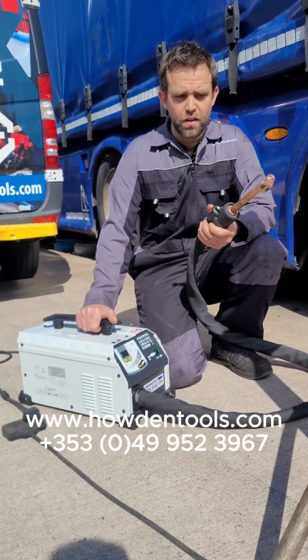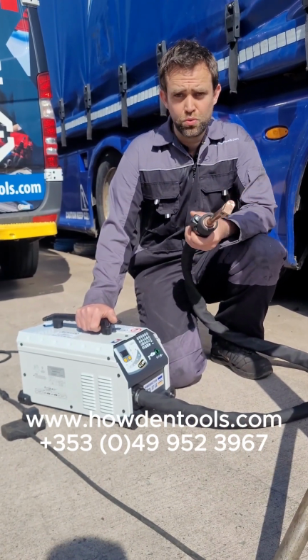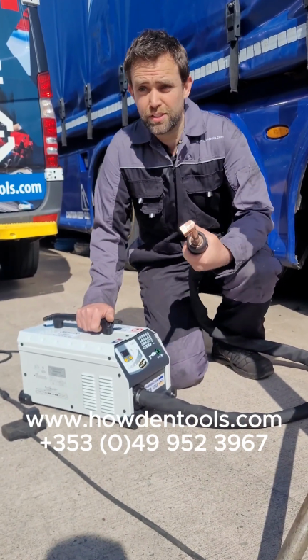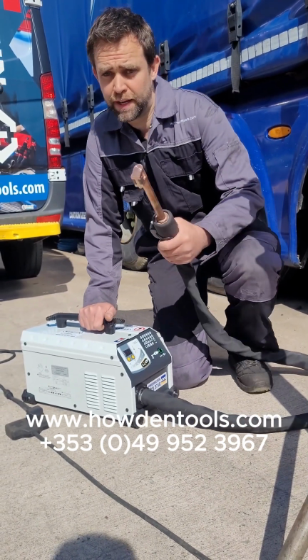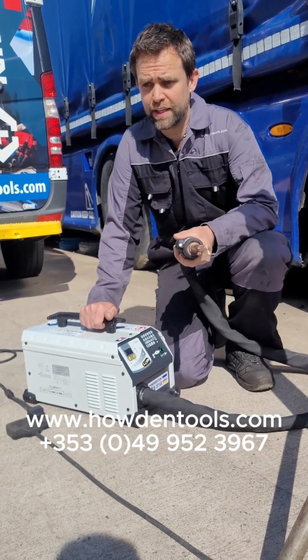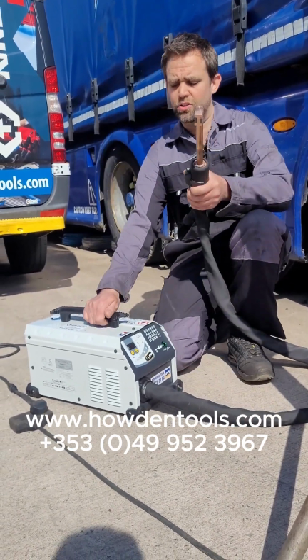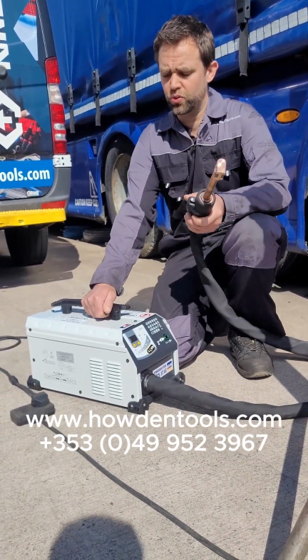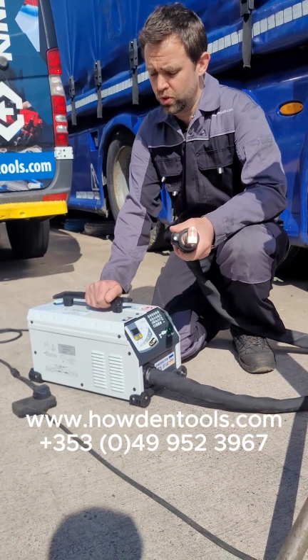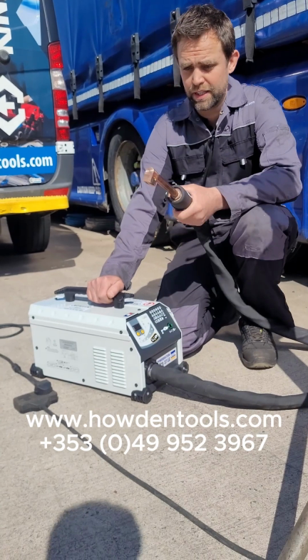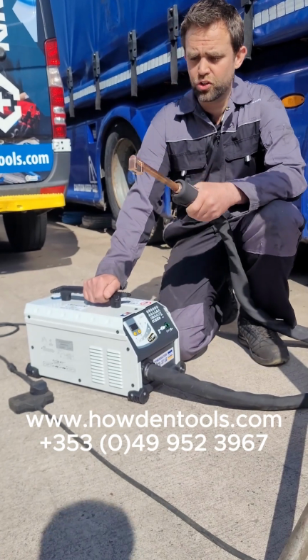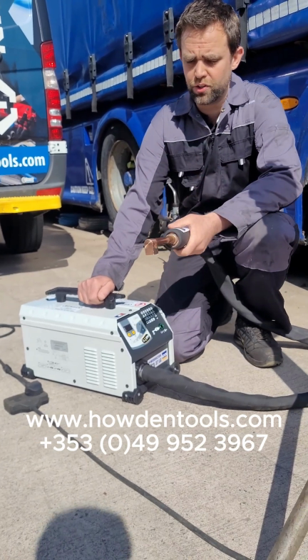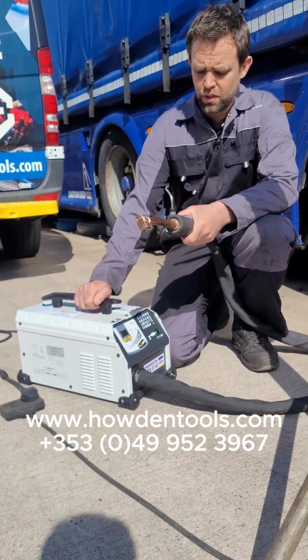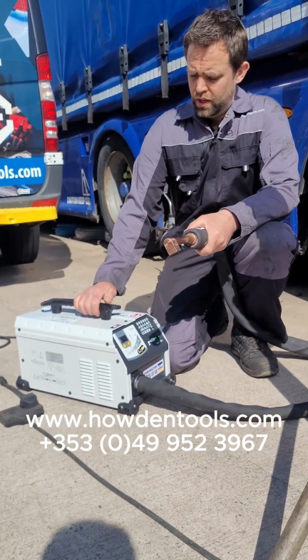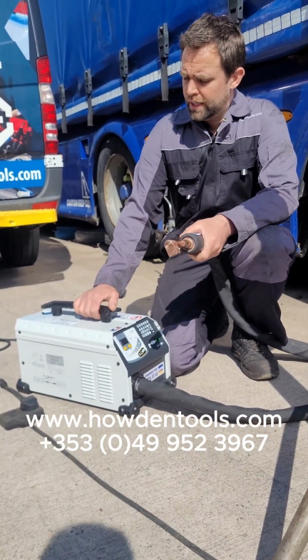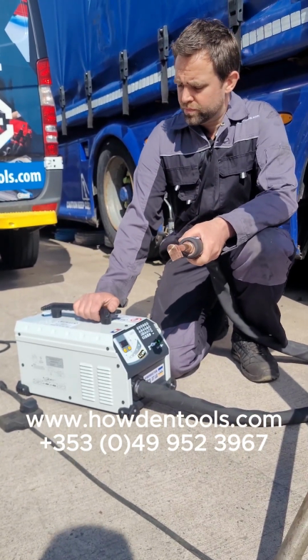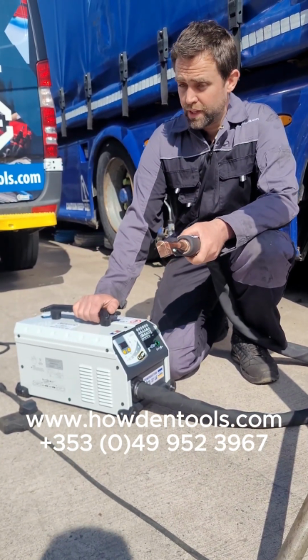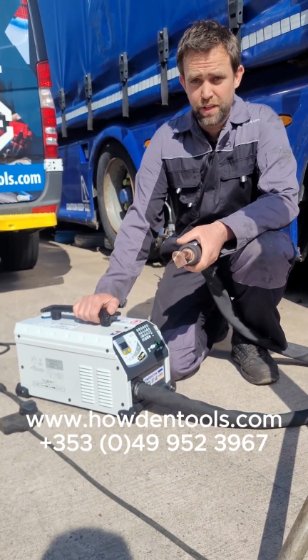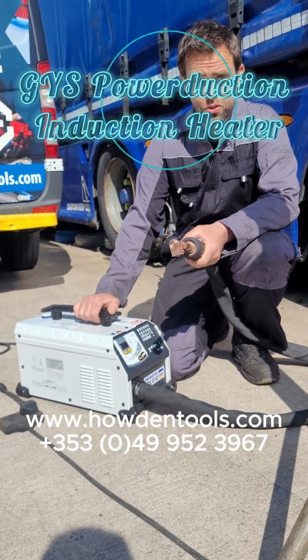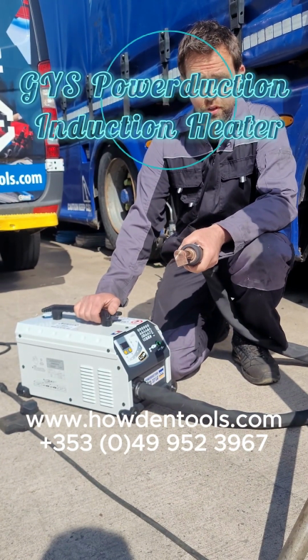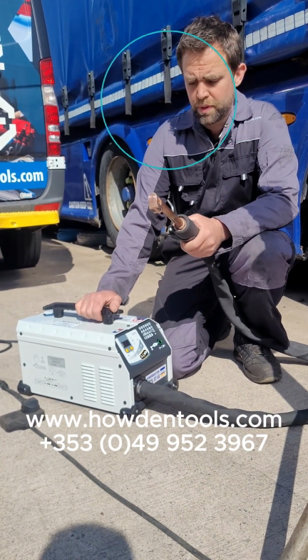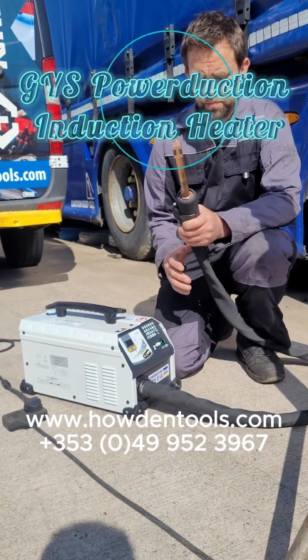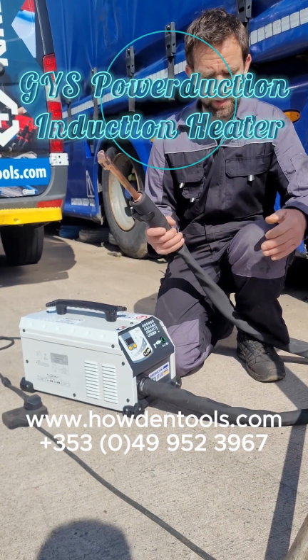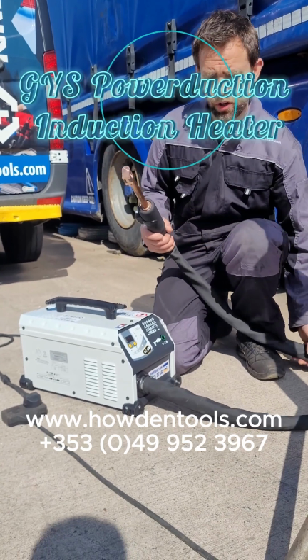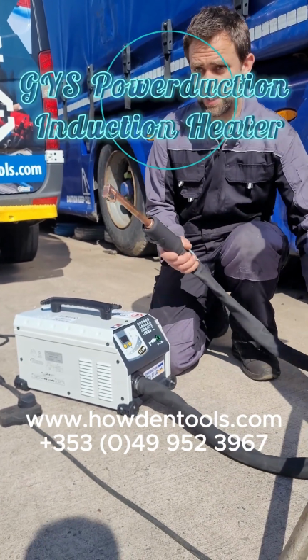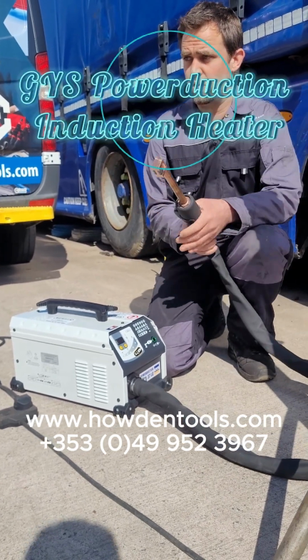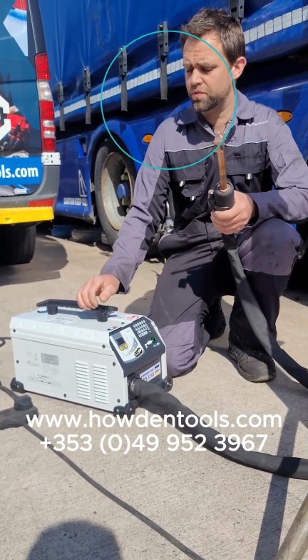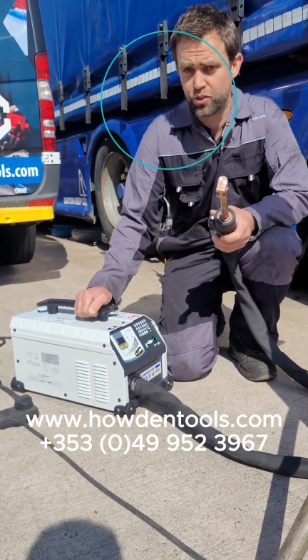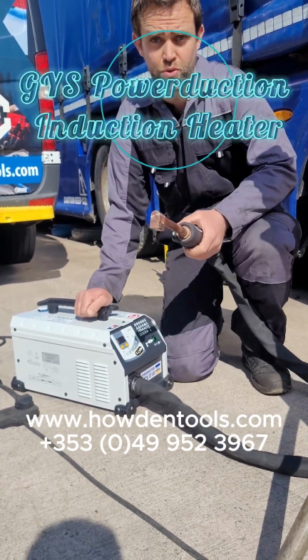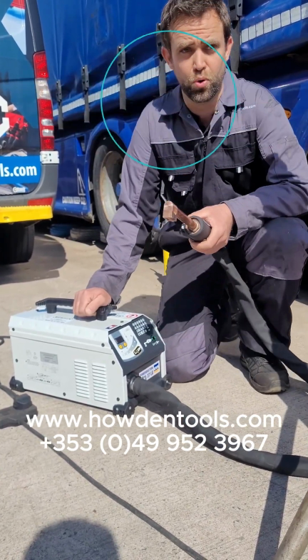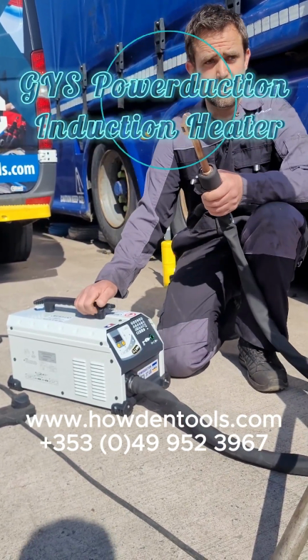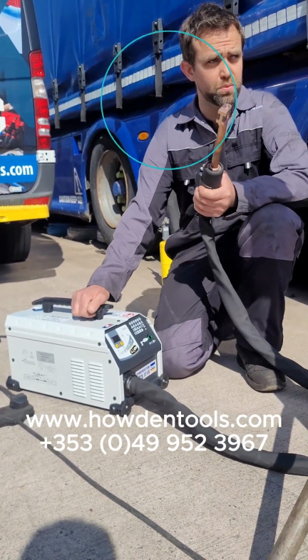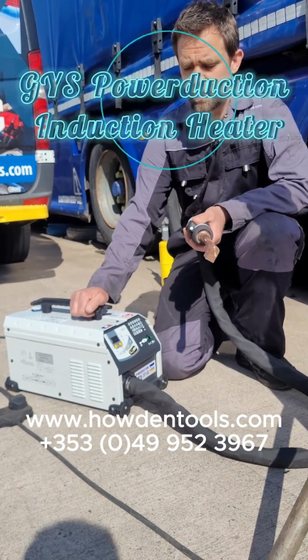Hi folks, just back online here to show you an induction heater. I find these videos useful to explain to people a bit better what machines can do and stuff, so we might try and do a few more of these over a period of time.